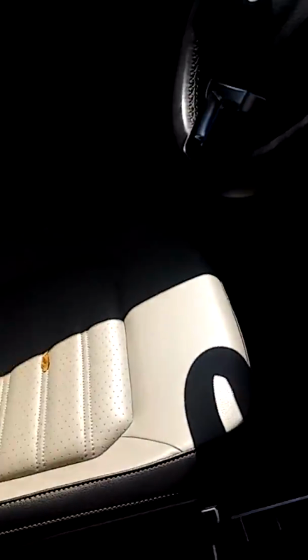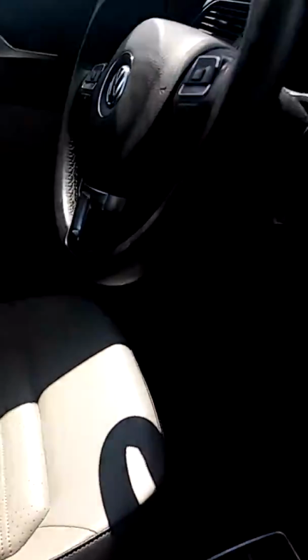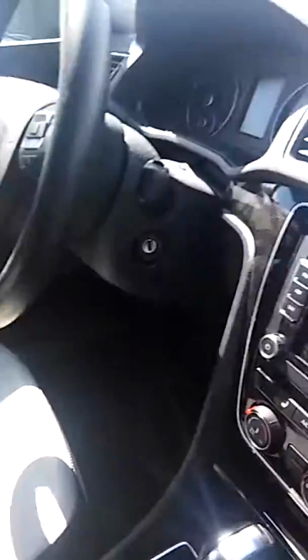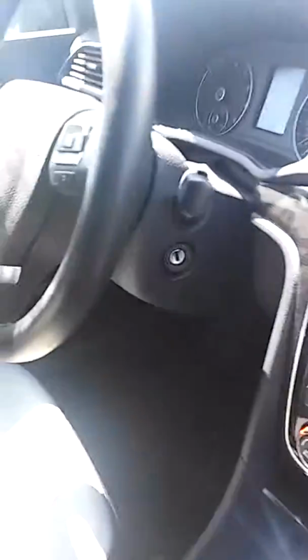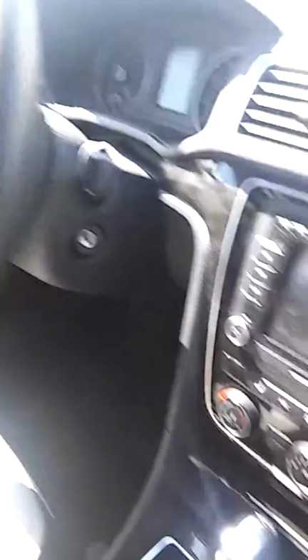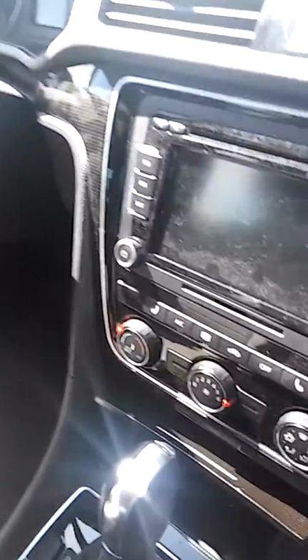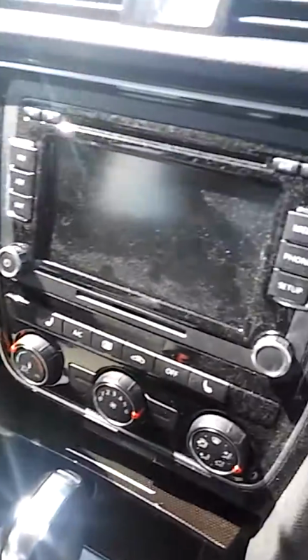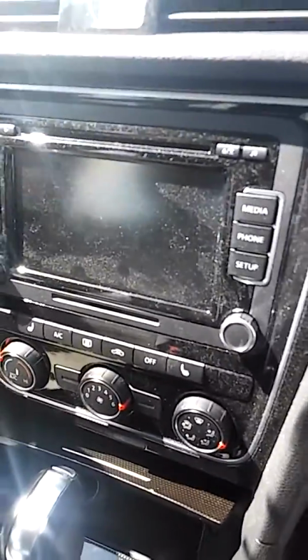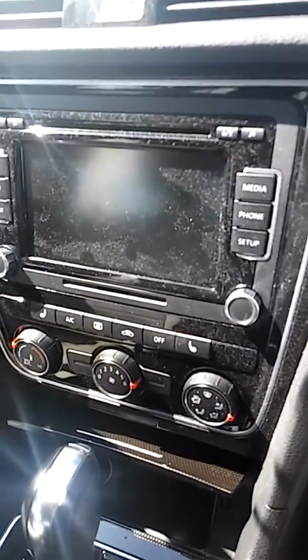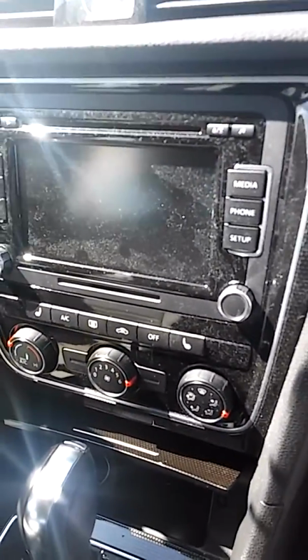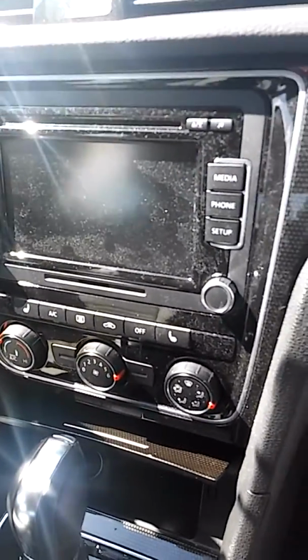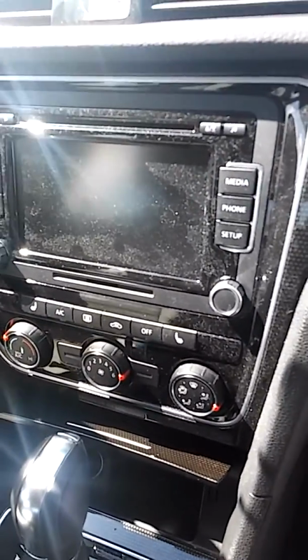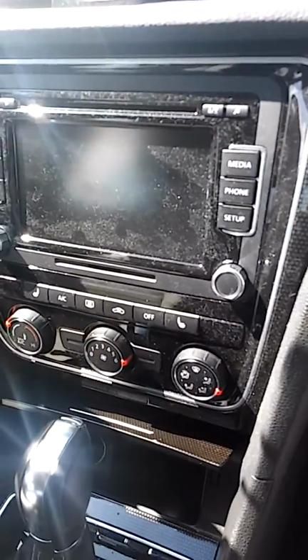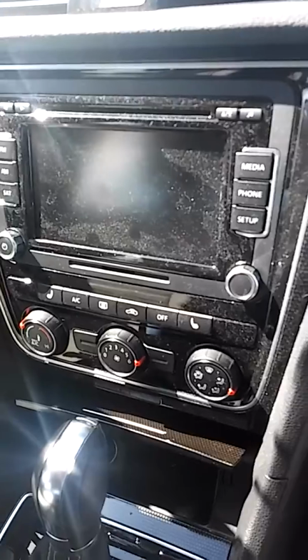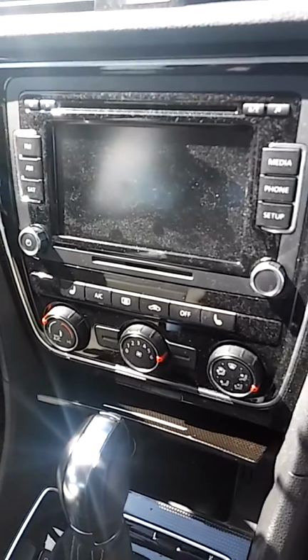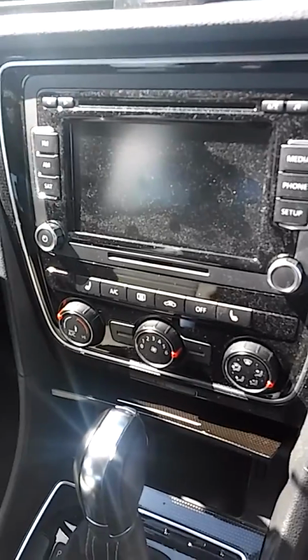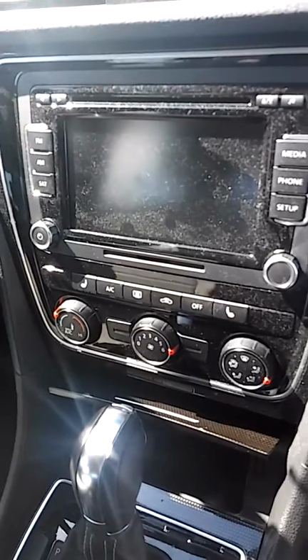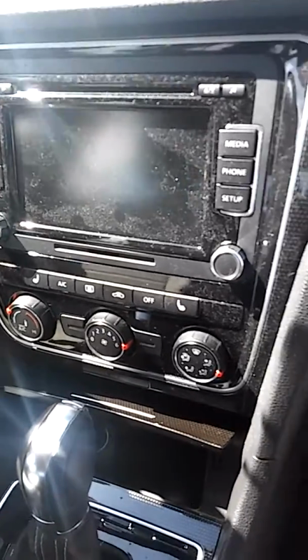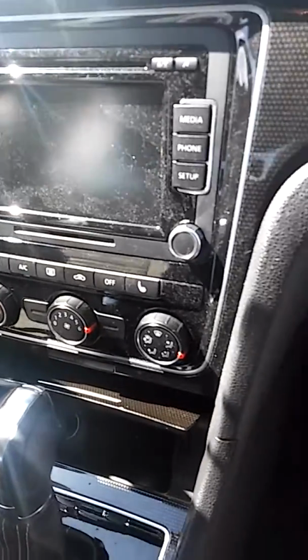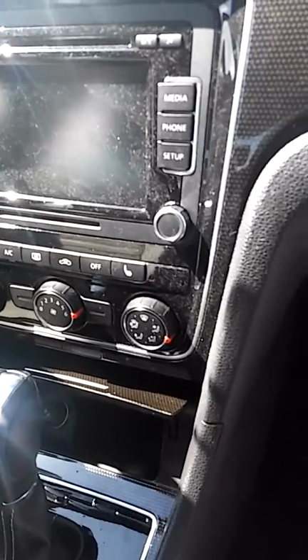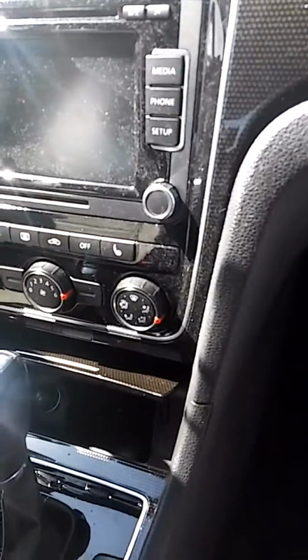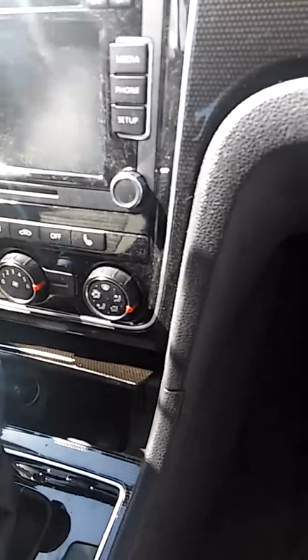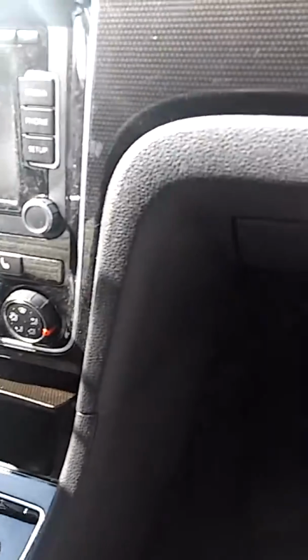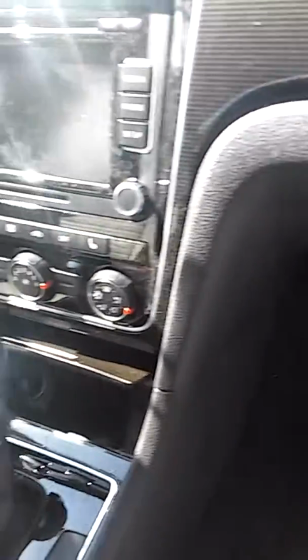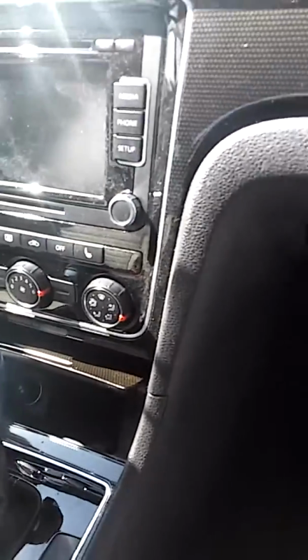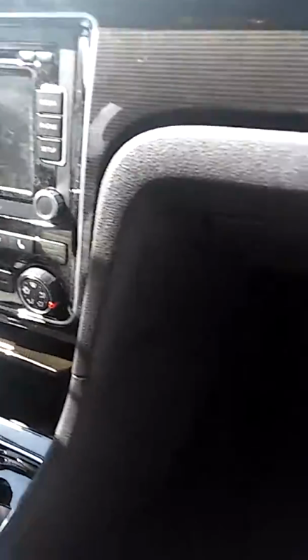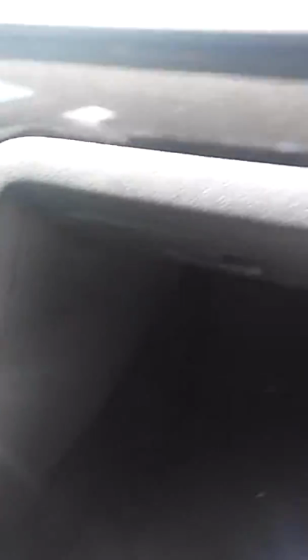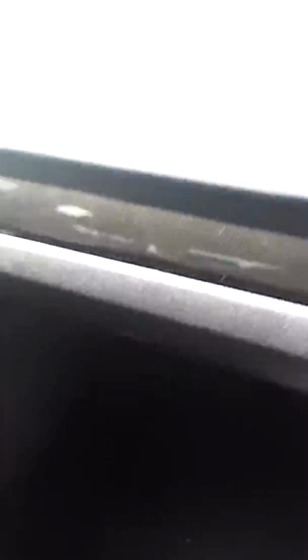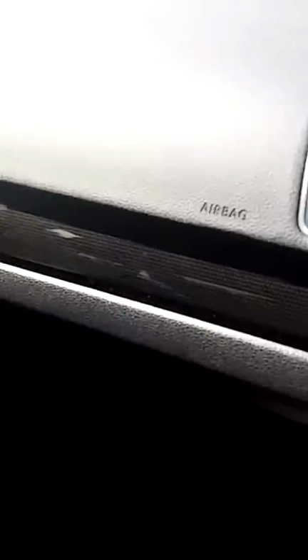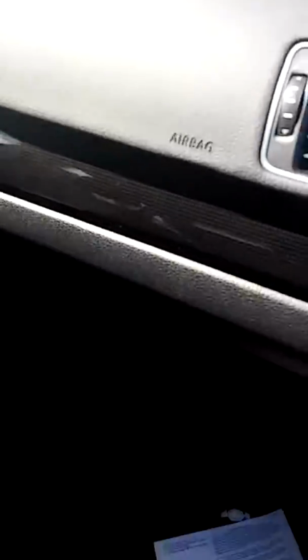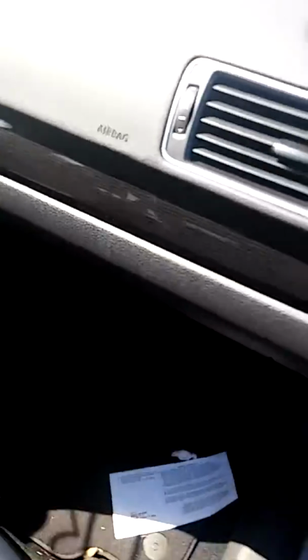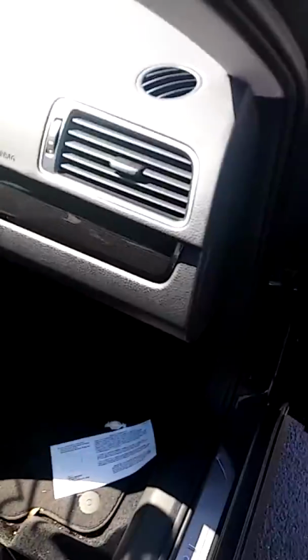There's the entertainment center. Heated seats — oh, there you go.